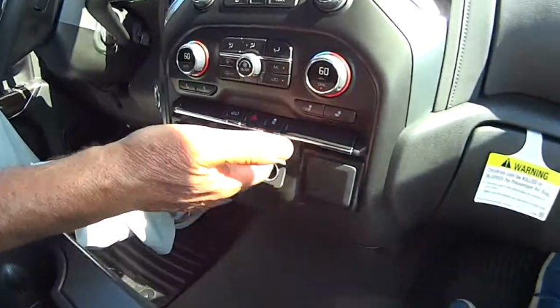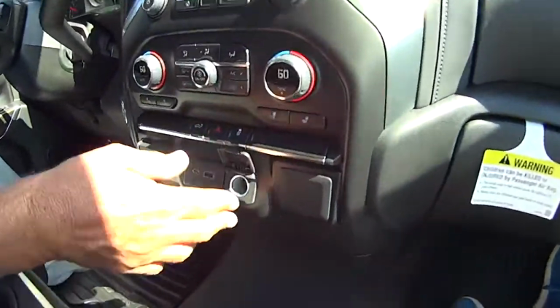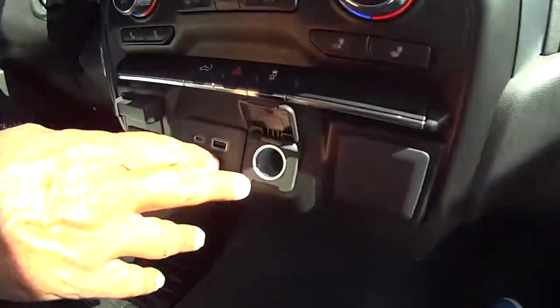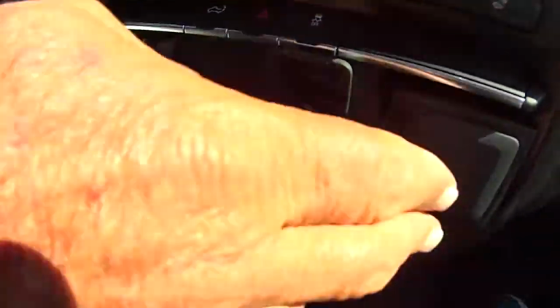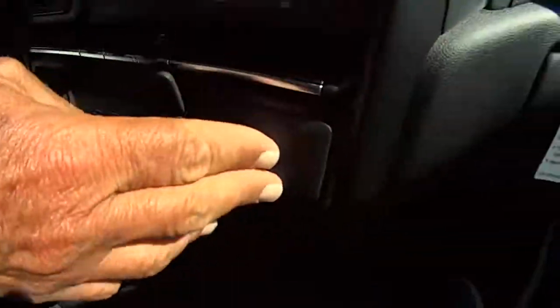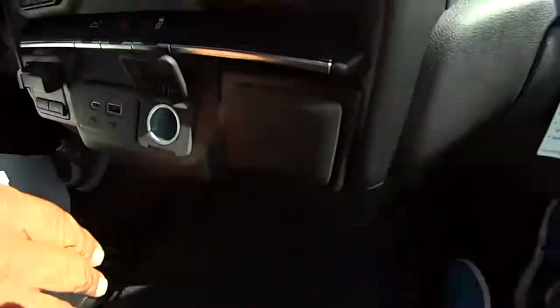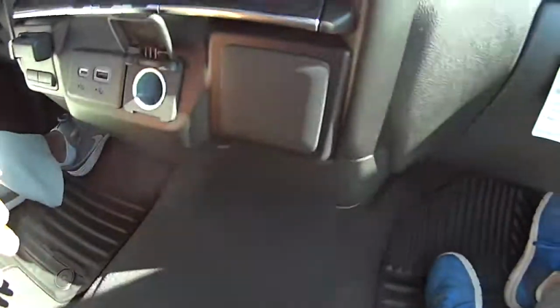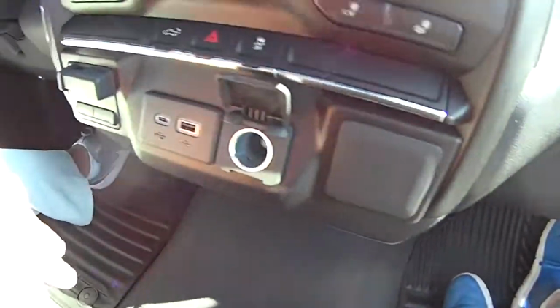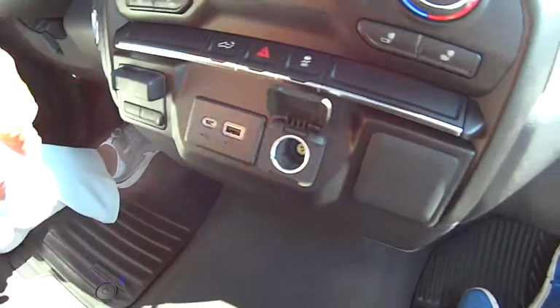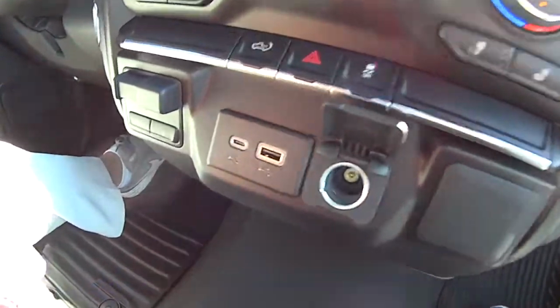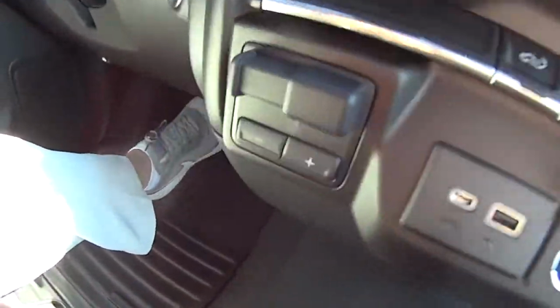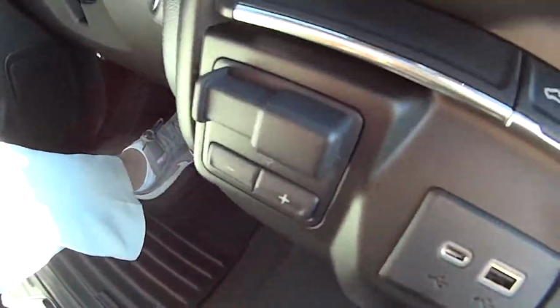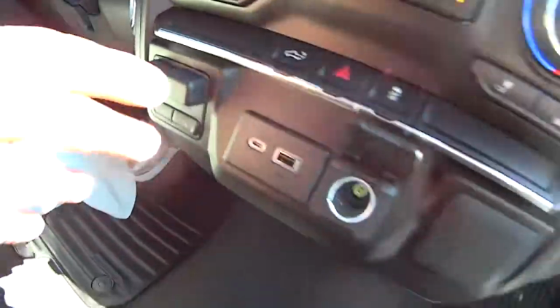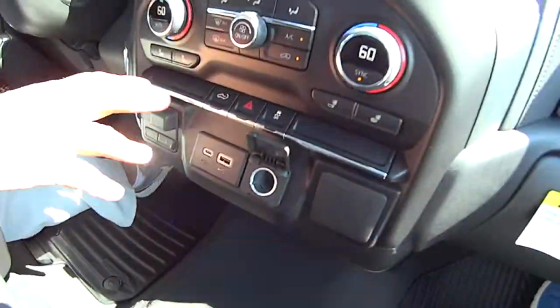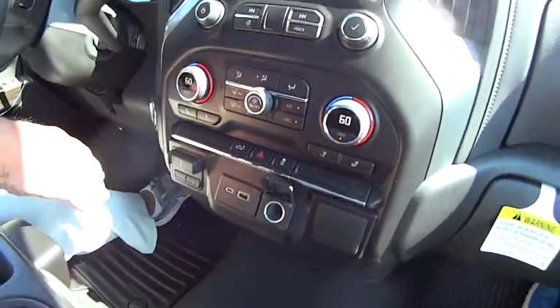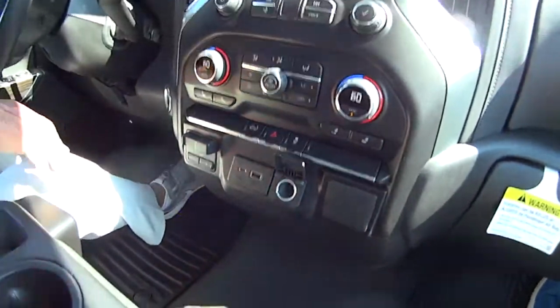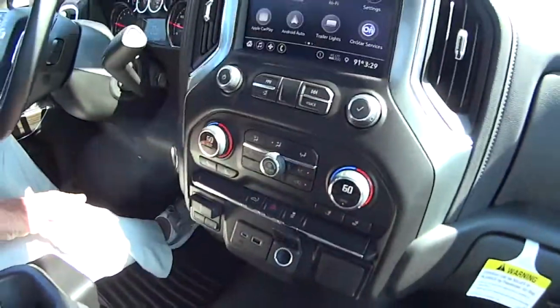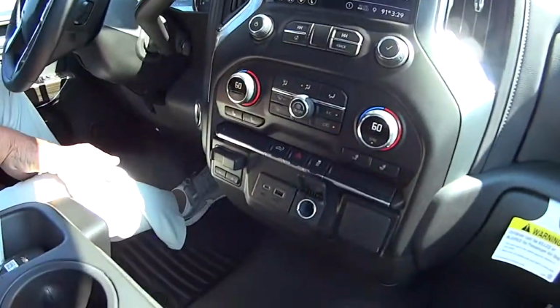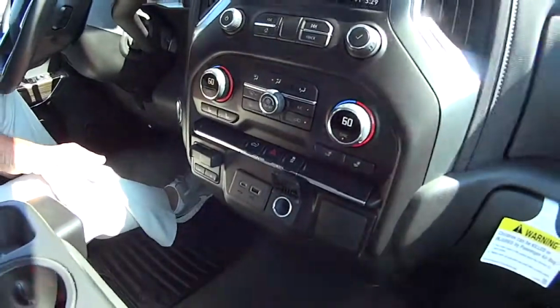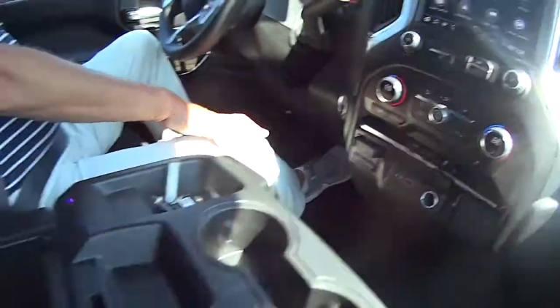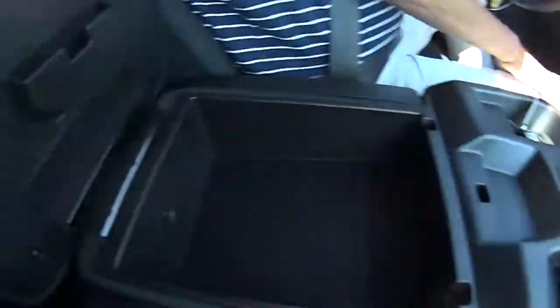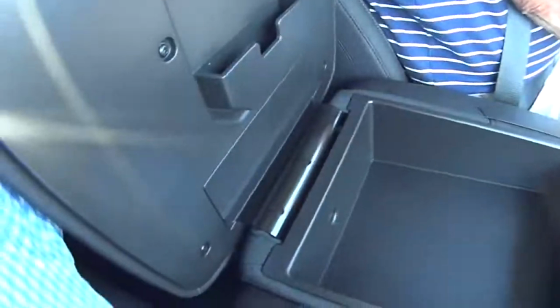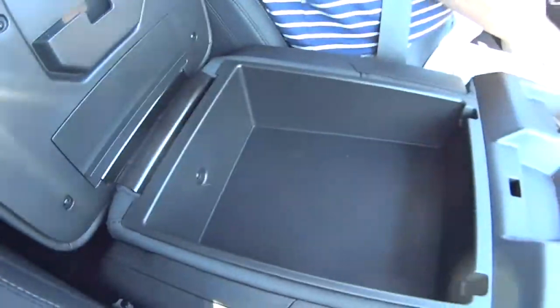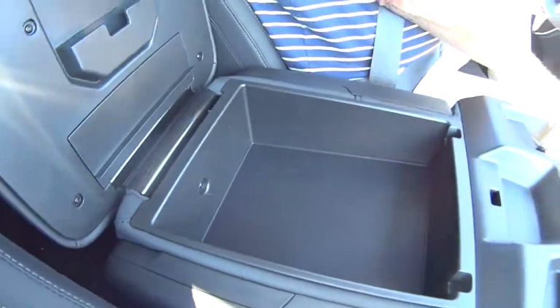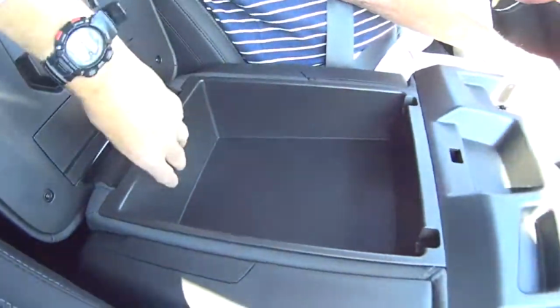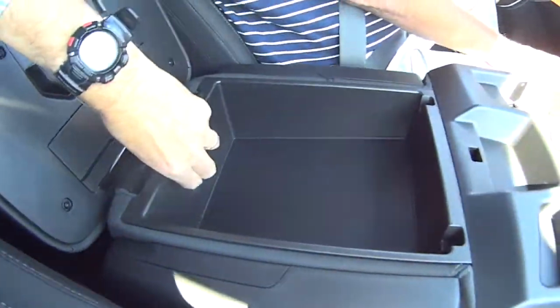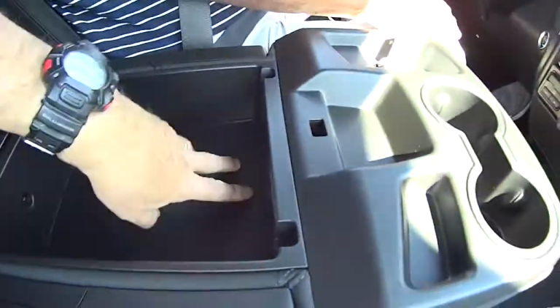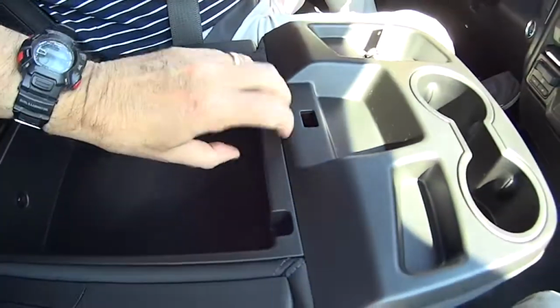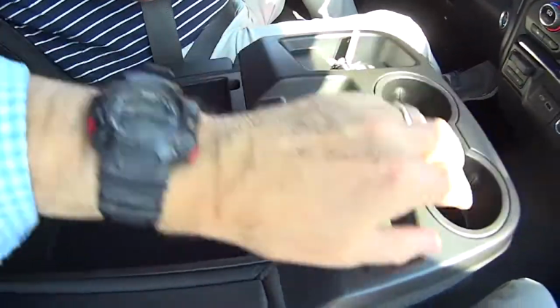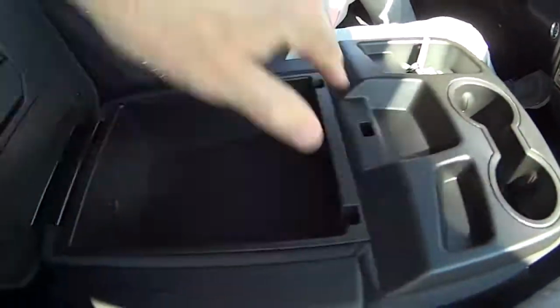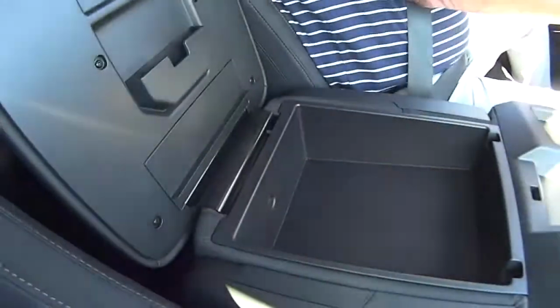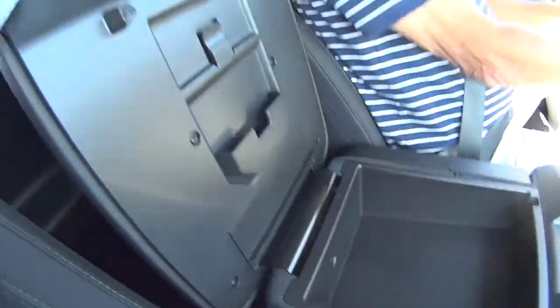It's got power outlets — there's an outlet there and the trailer braking controls there. Look at the storage in this thing. This raises up. Nice.